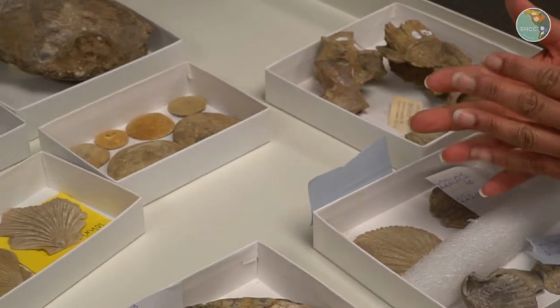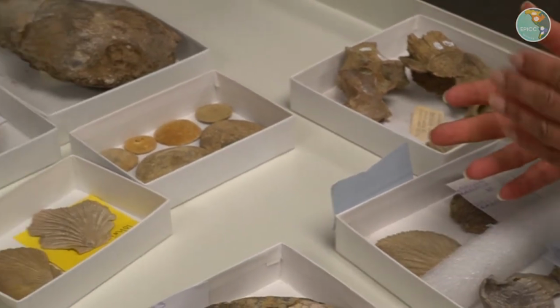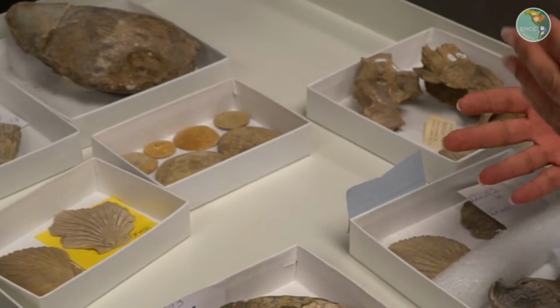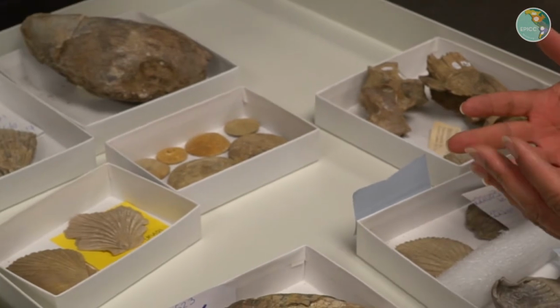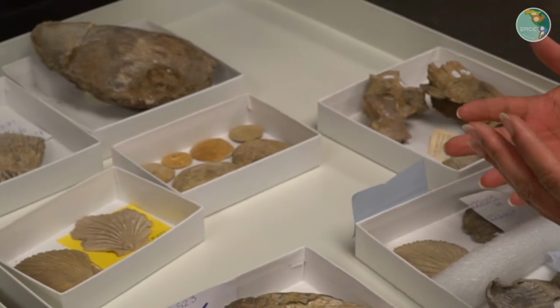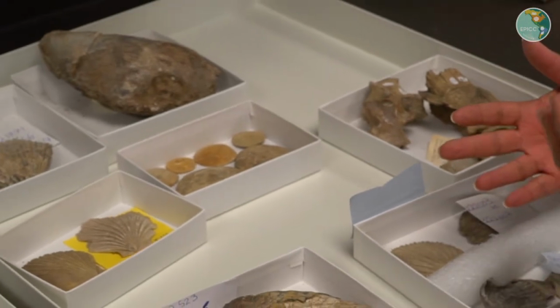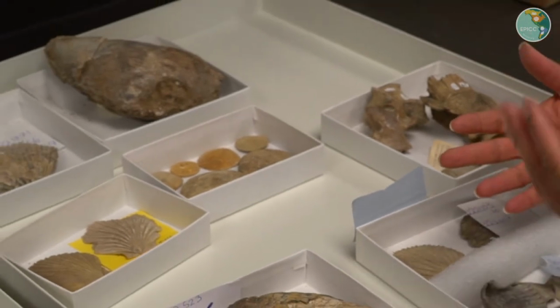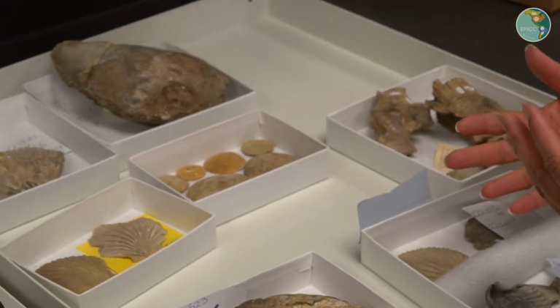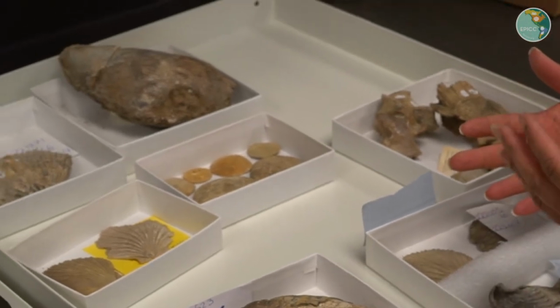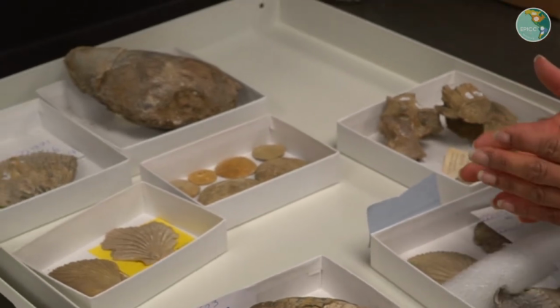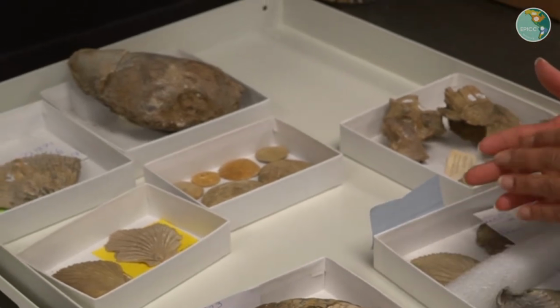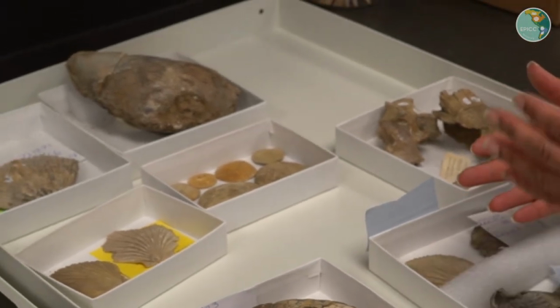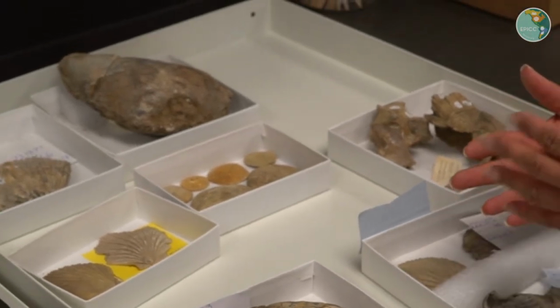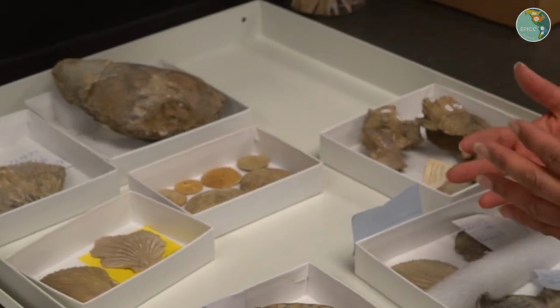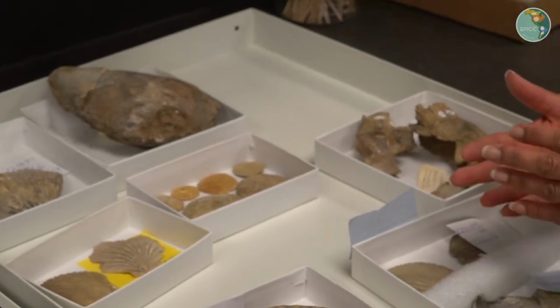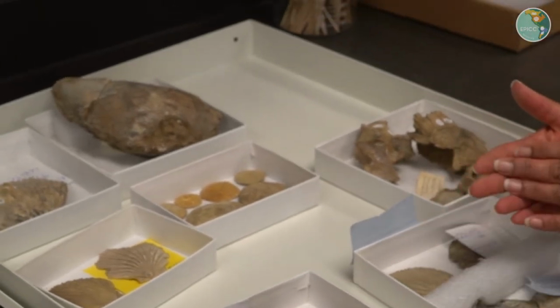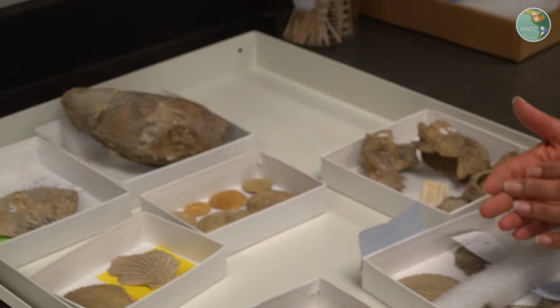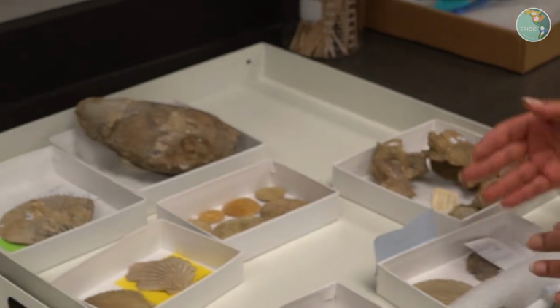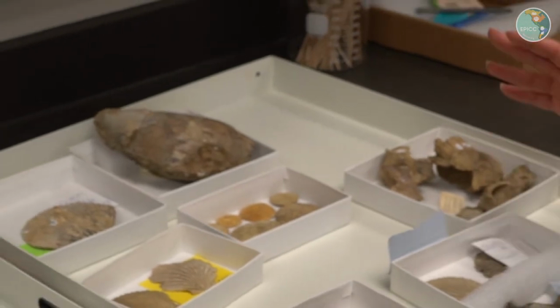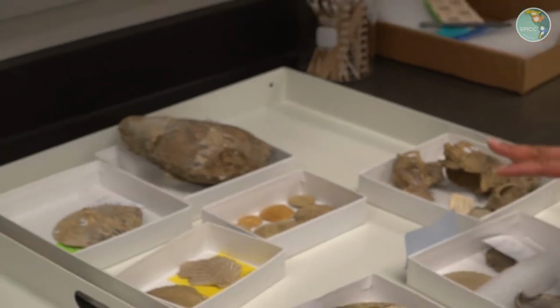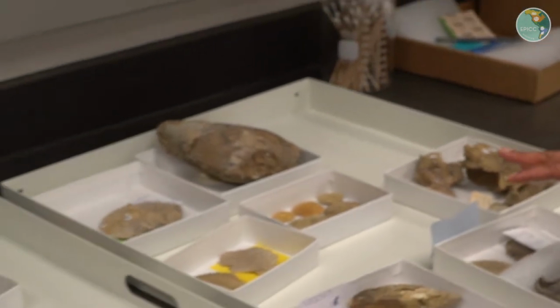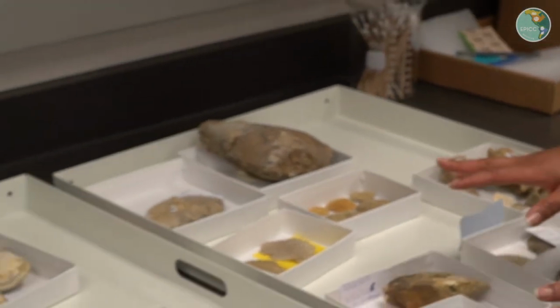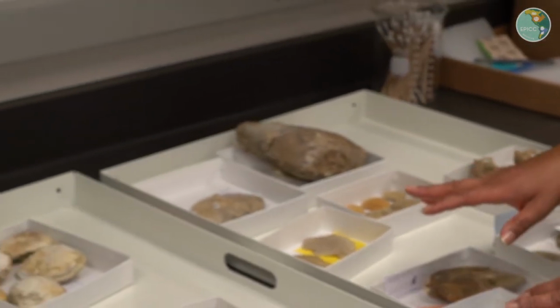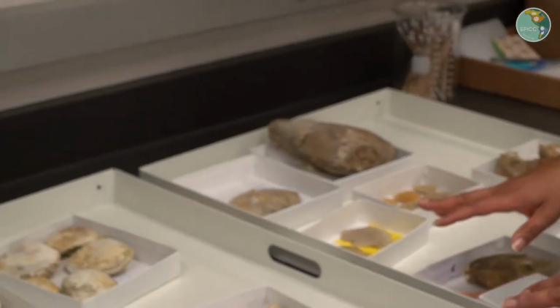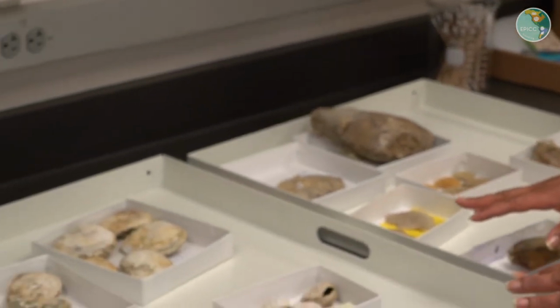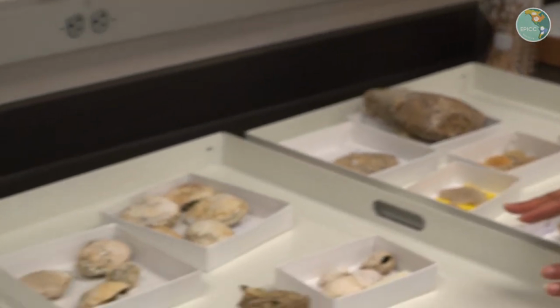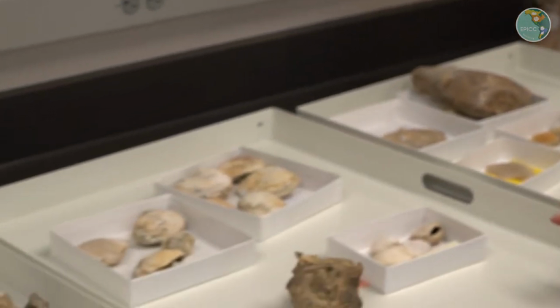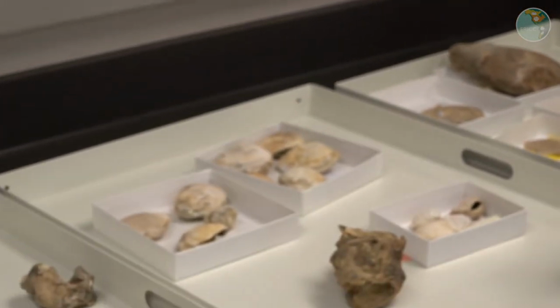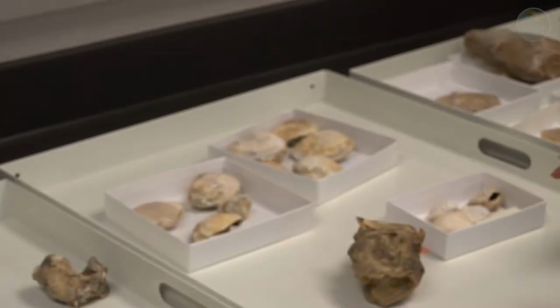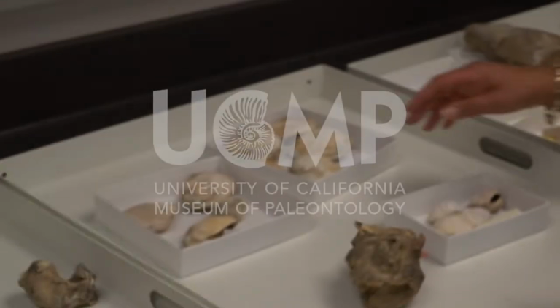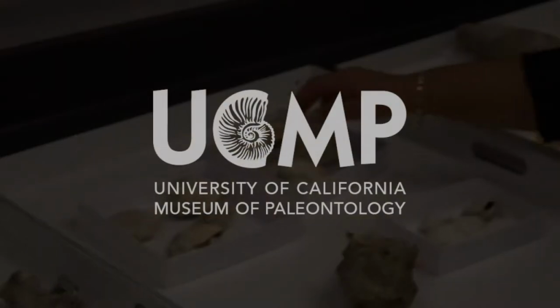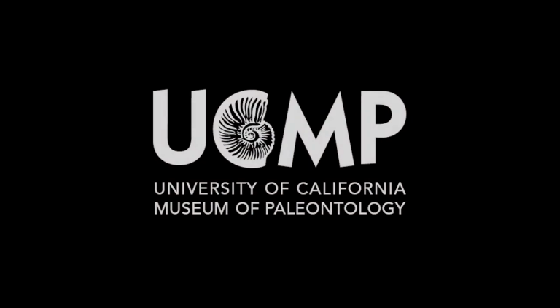Next we're going to look at another zone that's a little bit younger in time than the patinopectin zone, and the next zone is...